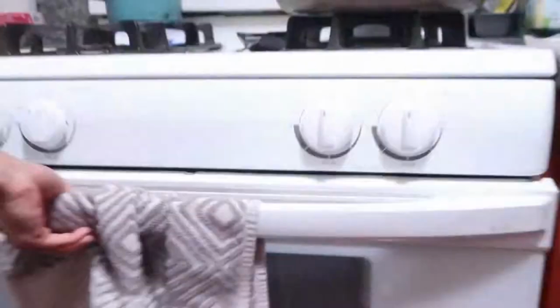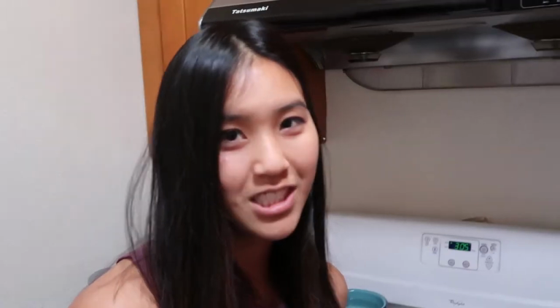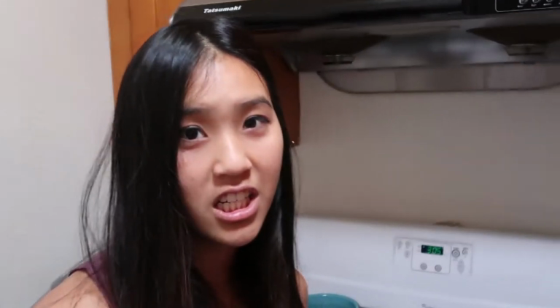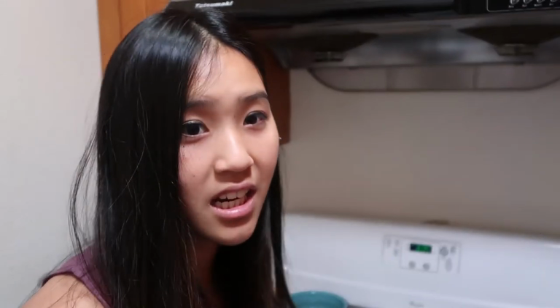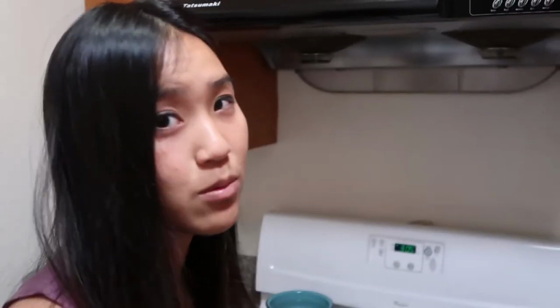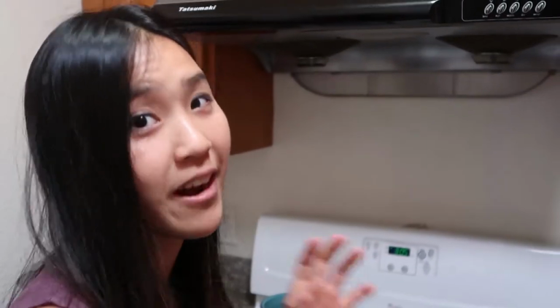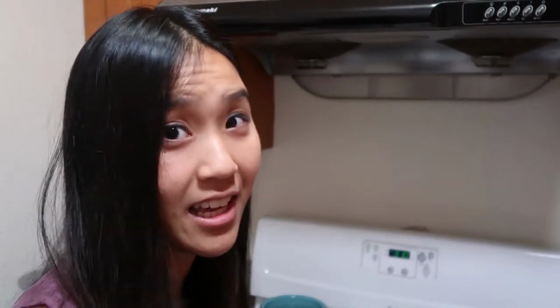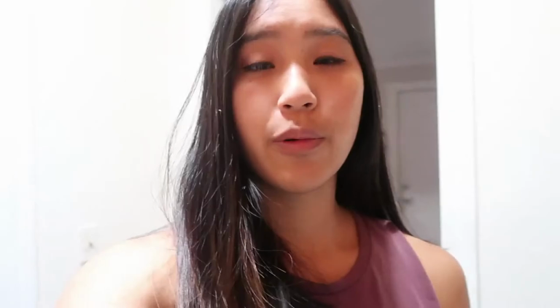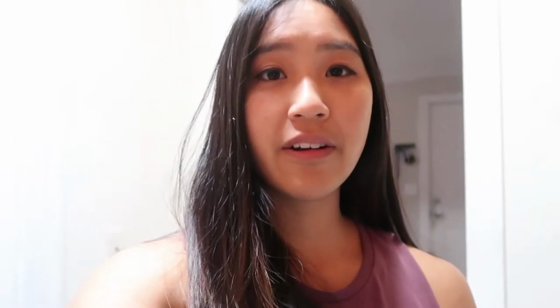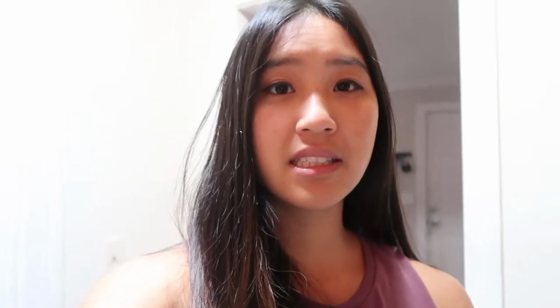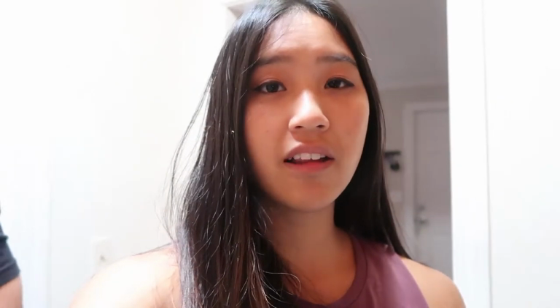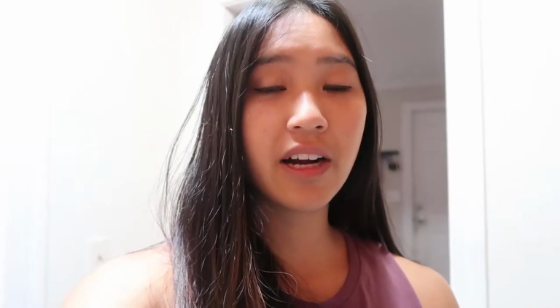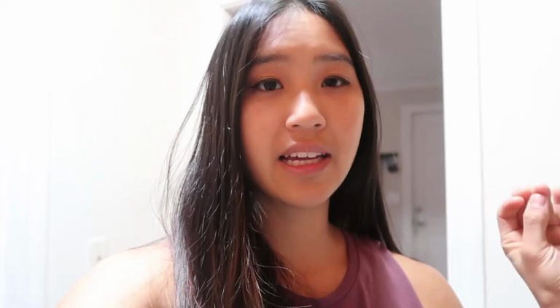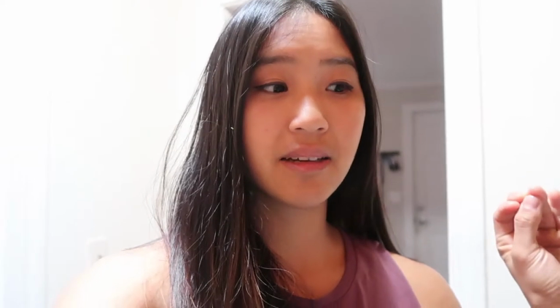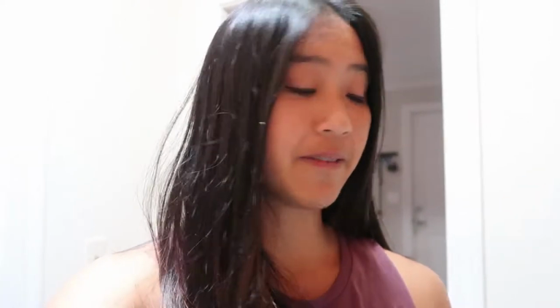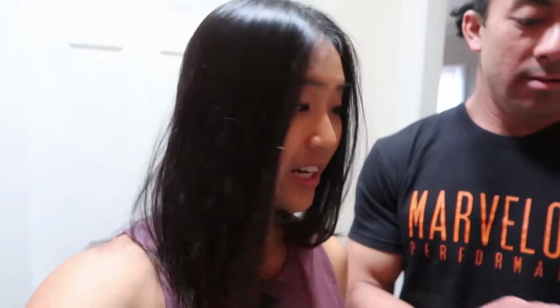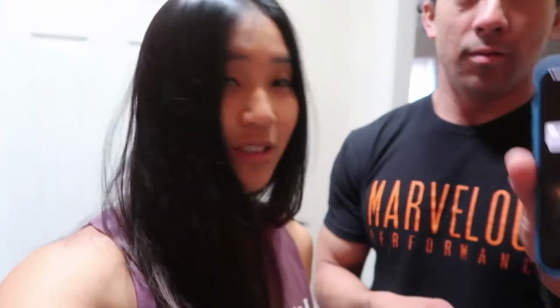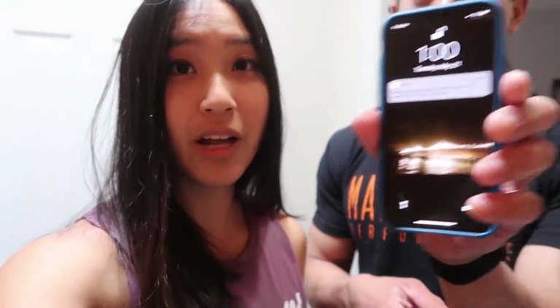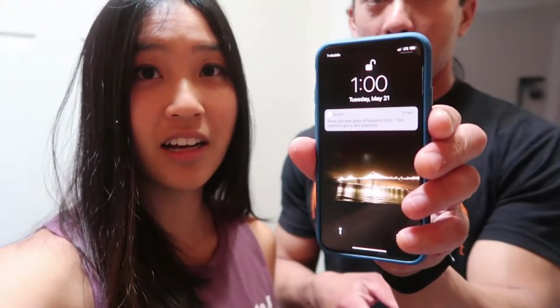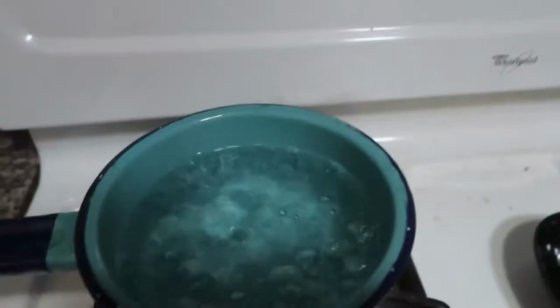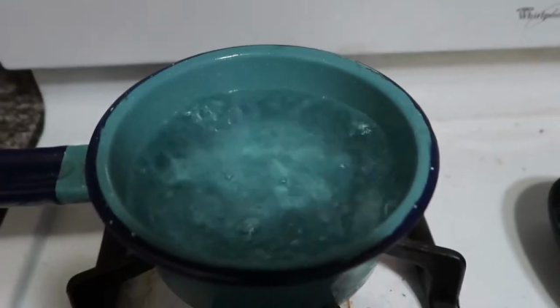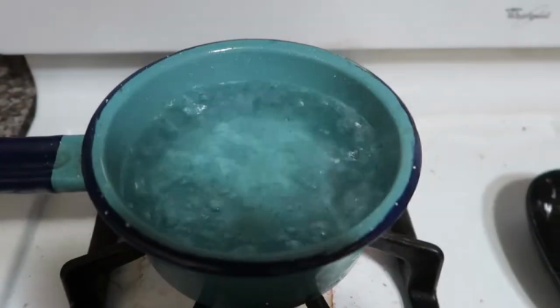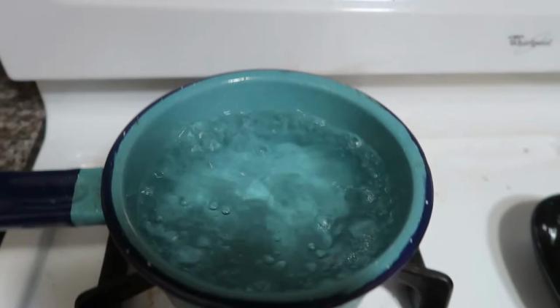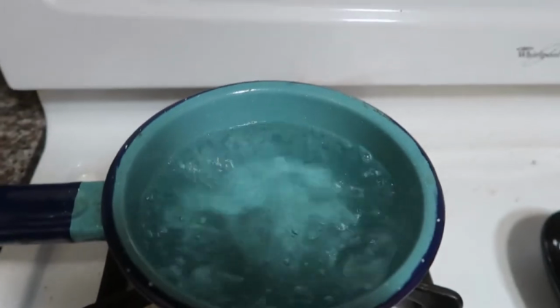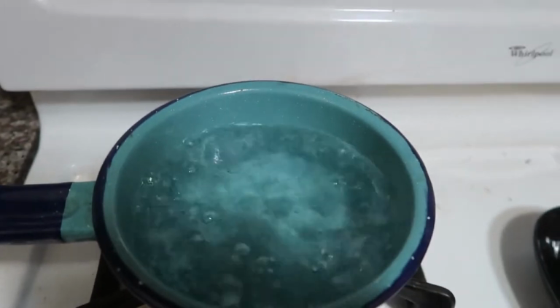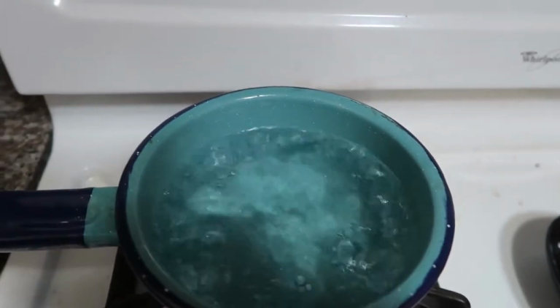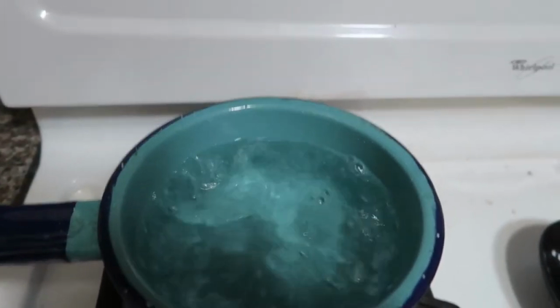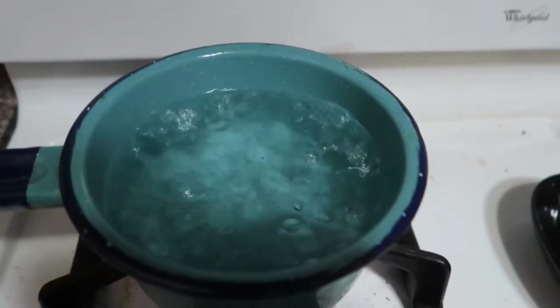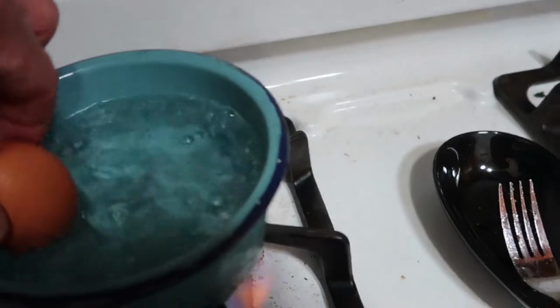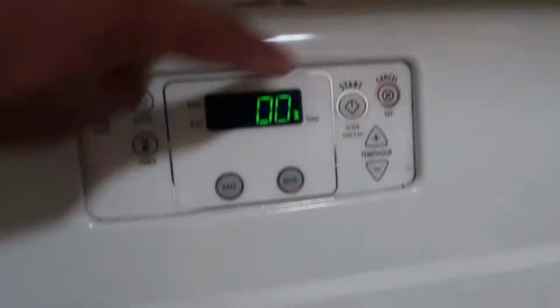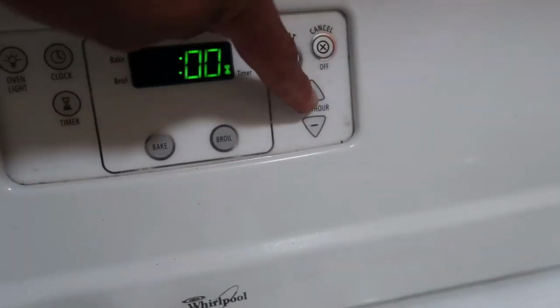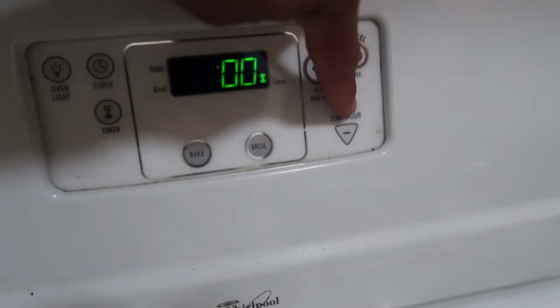Then we'll just let it cook in there as we prepare everything else. We have carrots, cauliflower, and beef. Time check — it is 1:00. Once the water starts to boil, you're gonna go ahead and pop in your egg for six minutes.